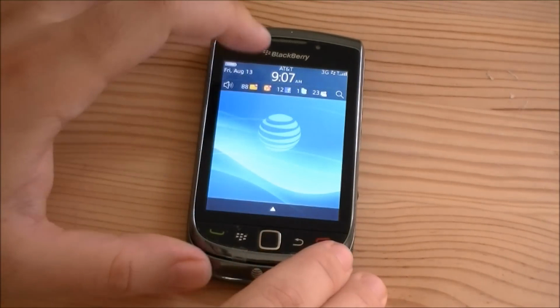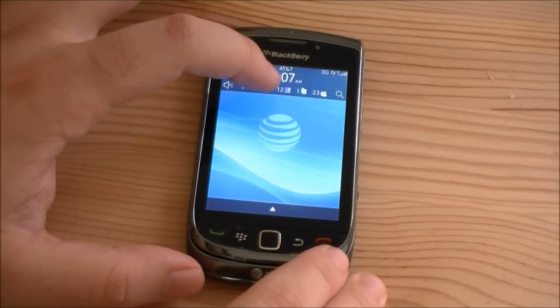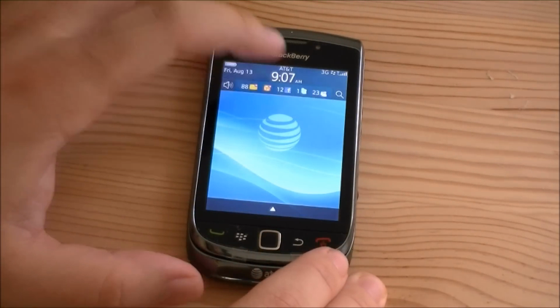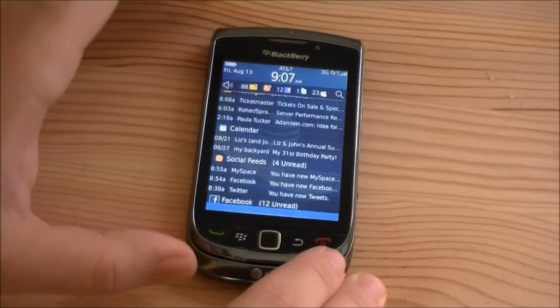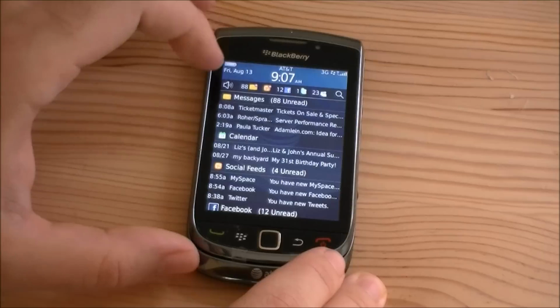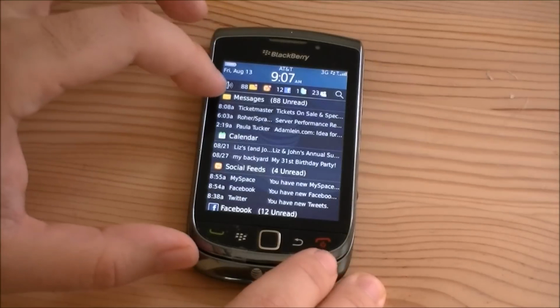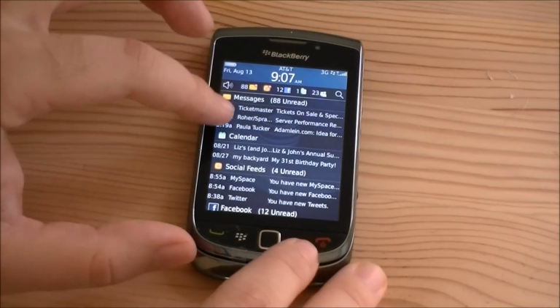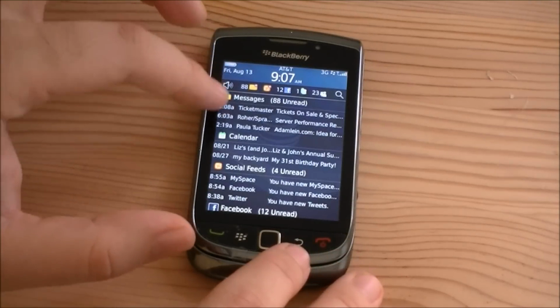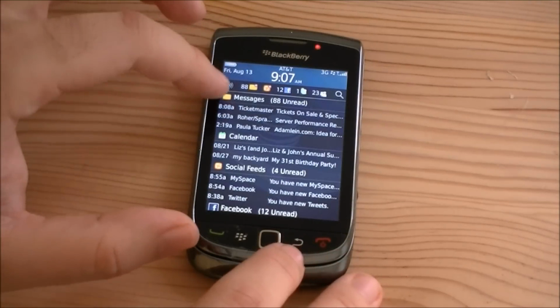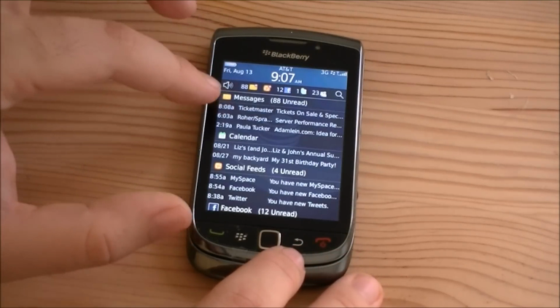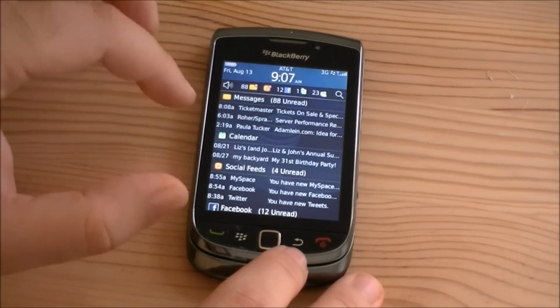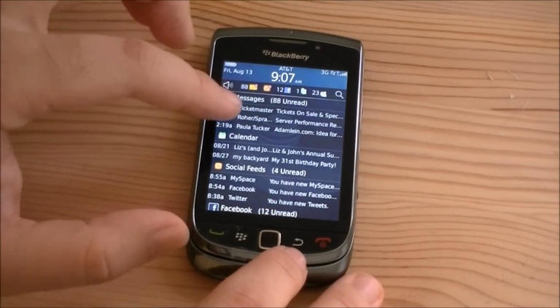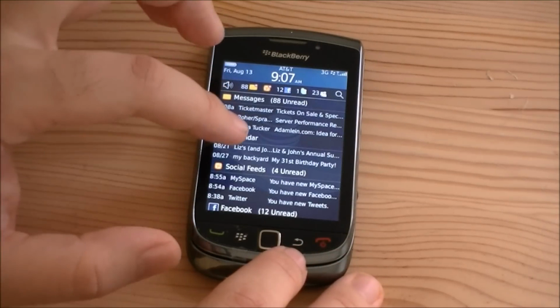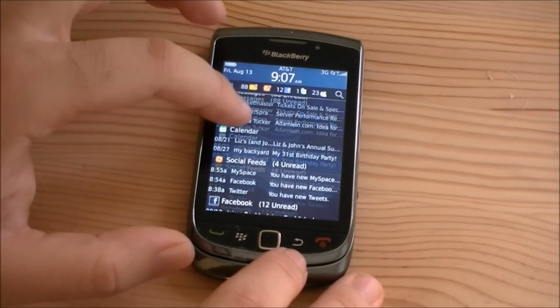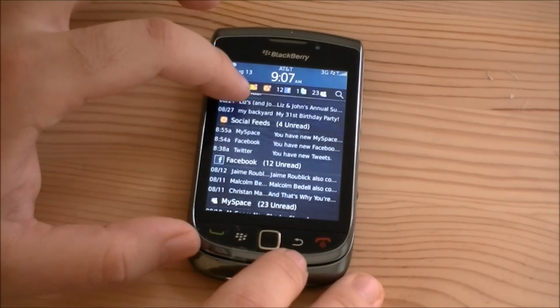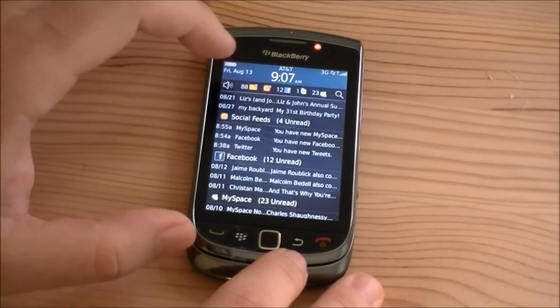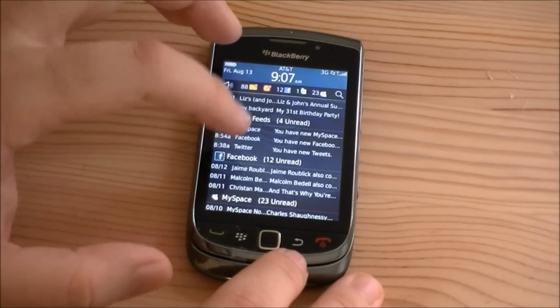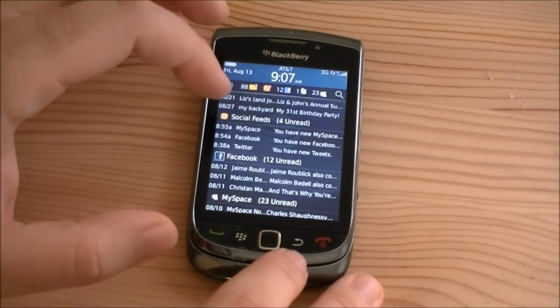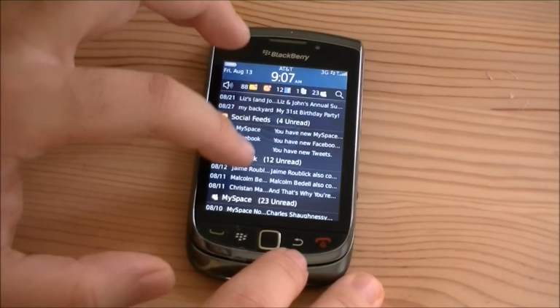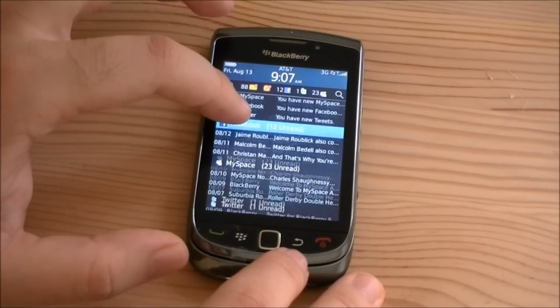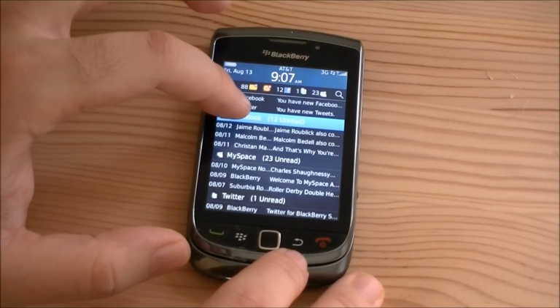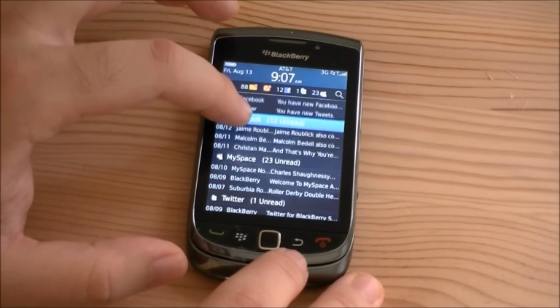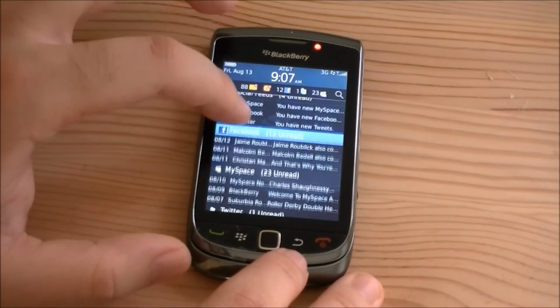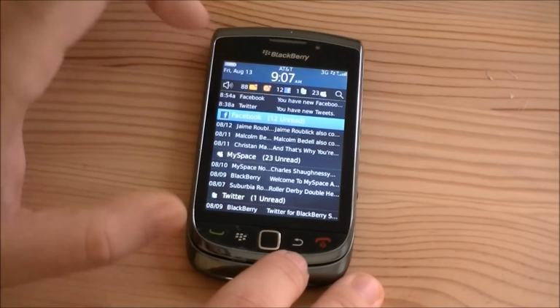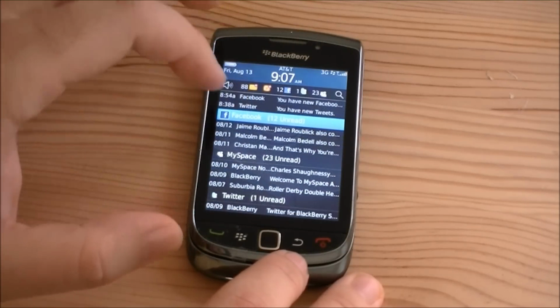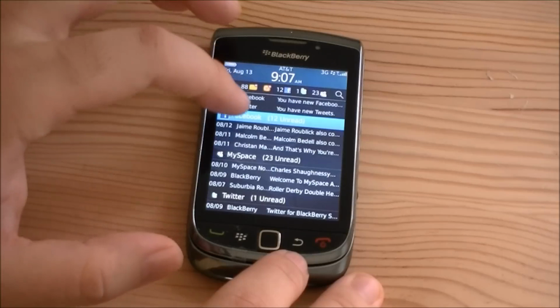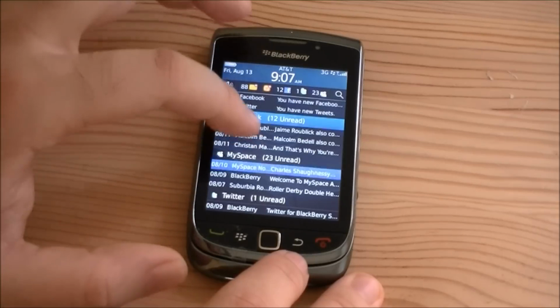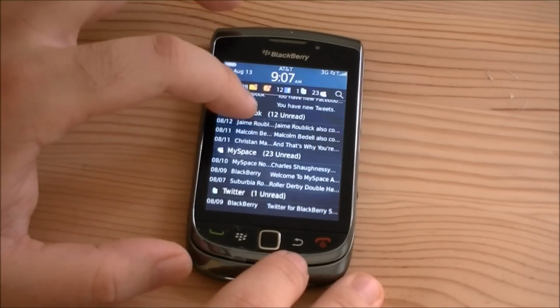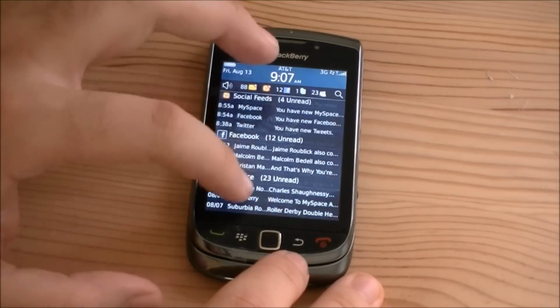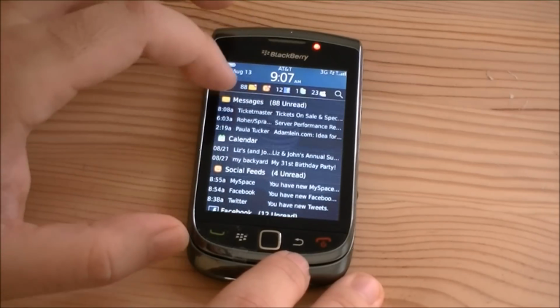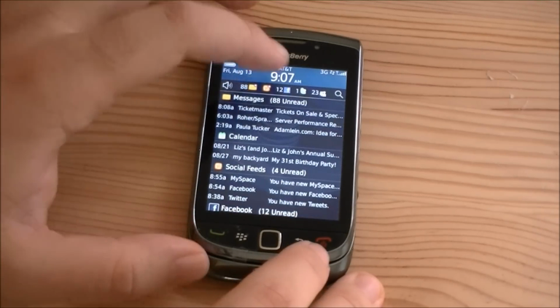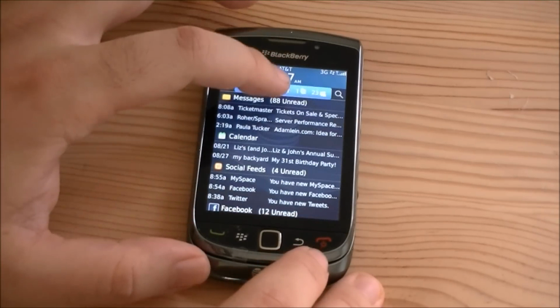And here's our notifications bar. You get to see all your notifications in one place. You've got messages, calendars, social feeds, MySpace, Facebook — all those right there. That's pretty nice.